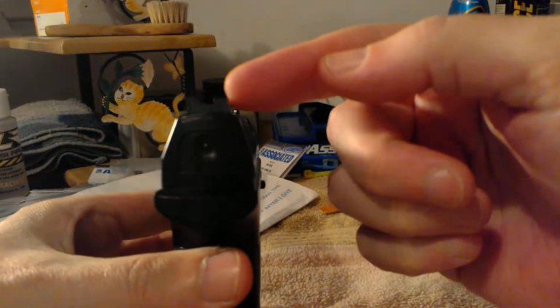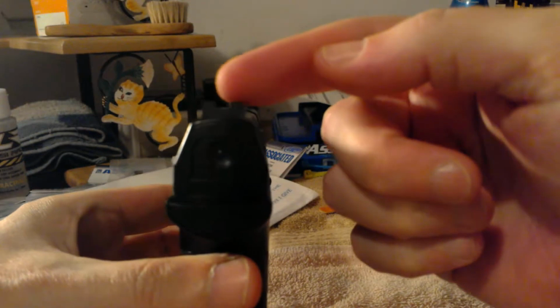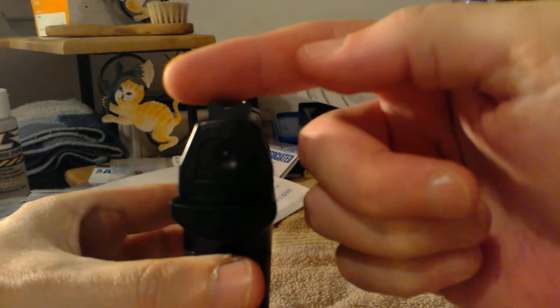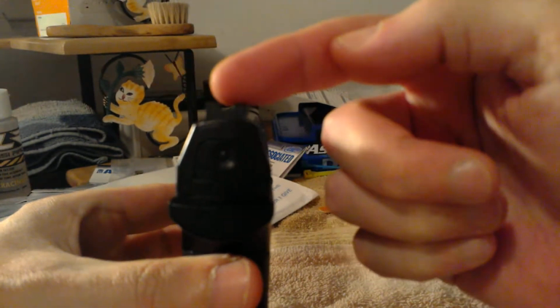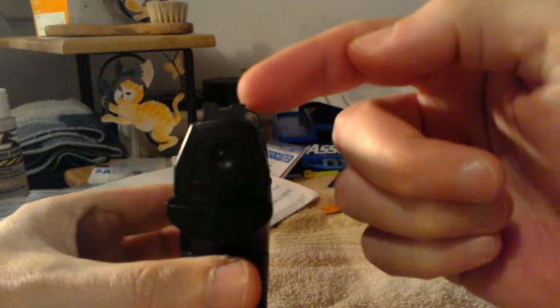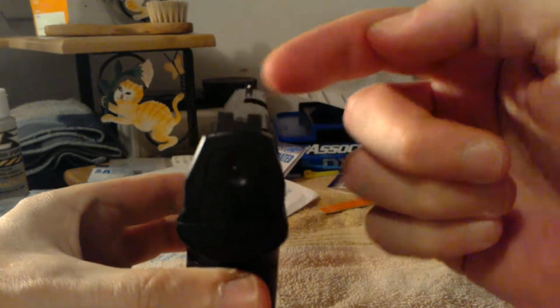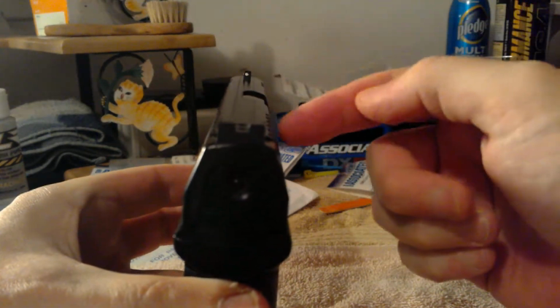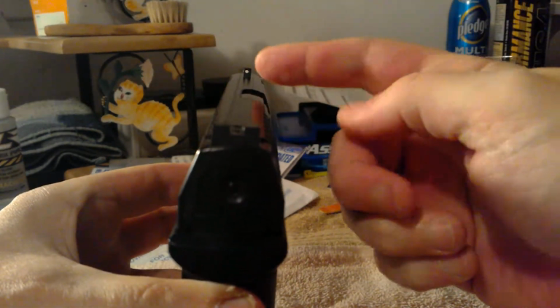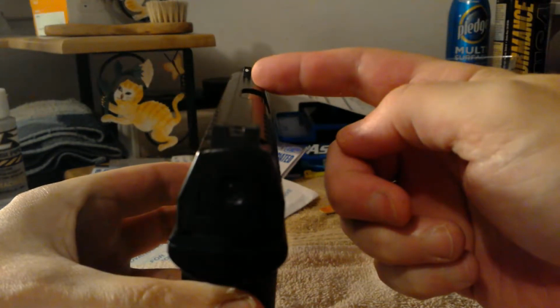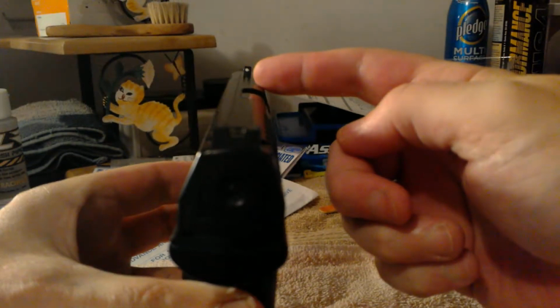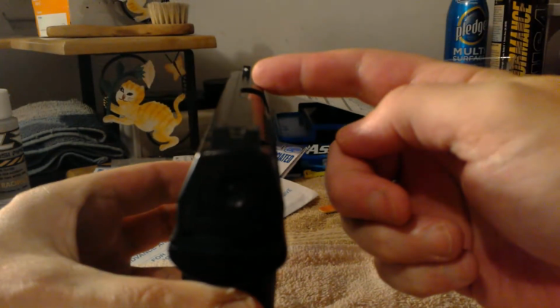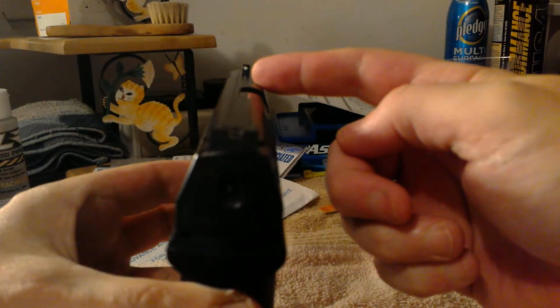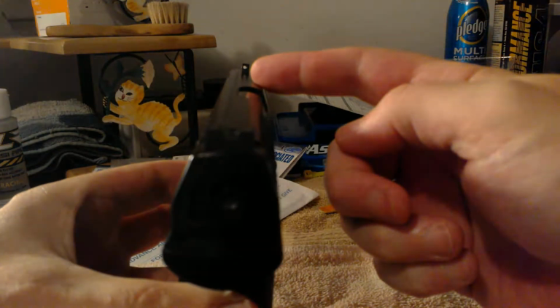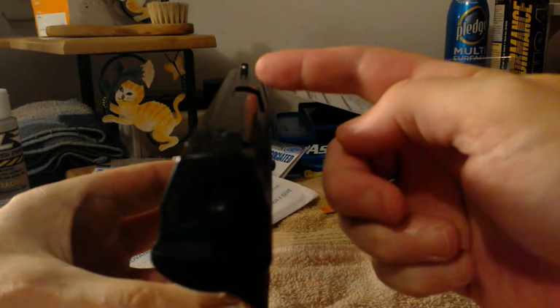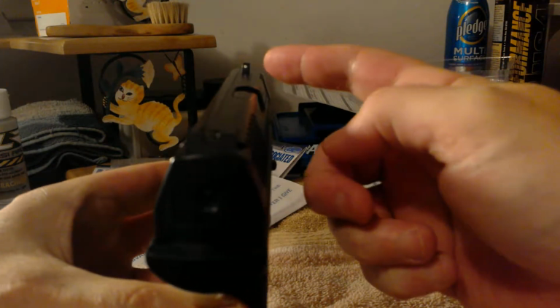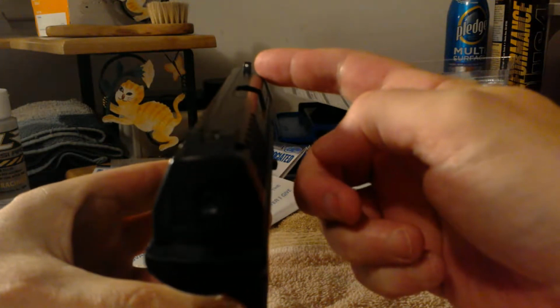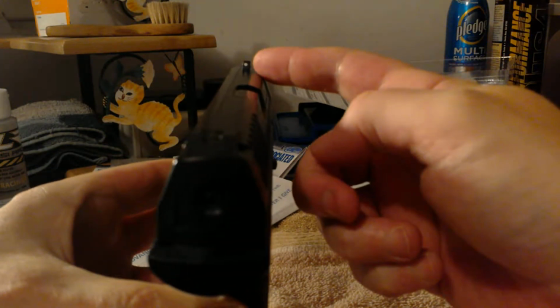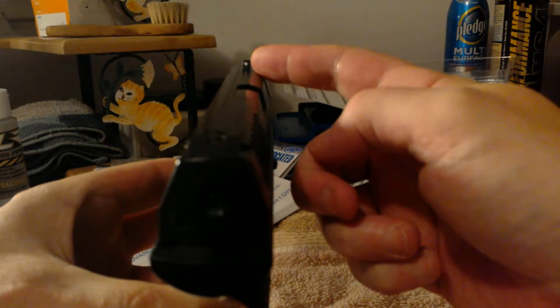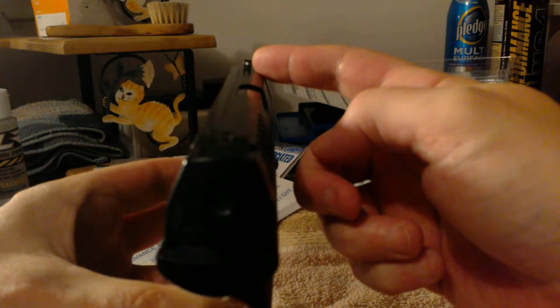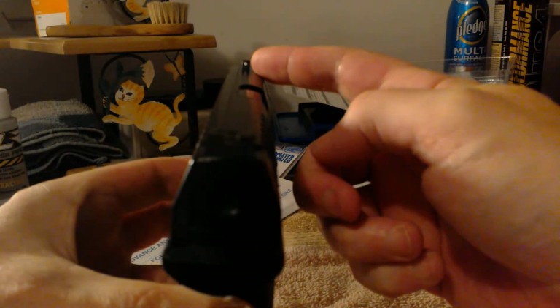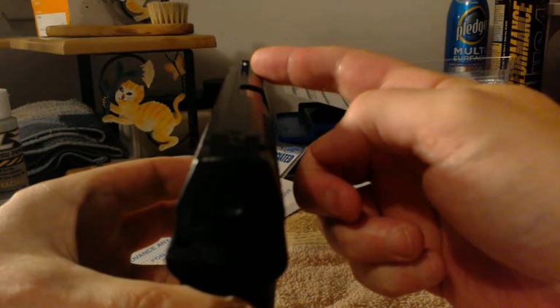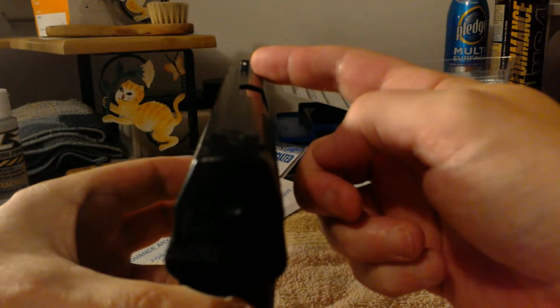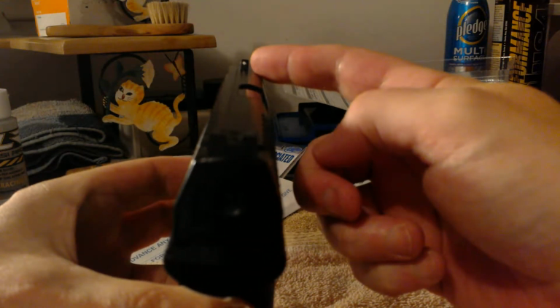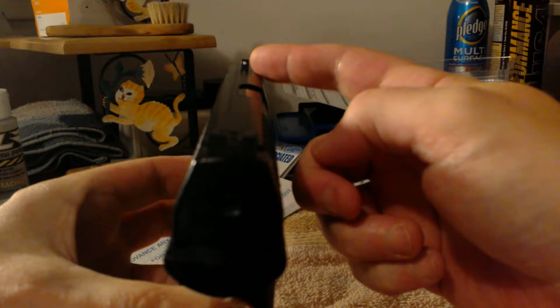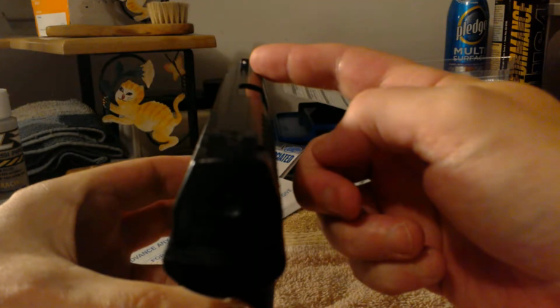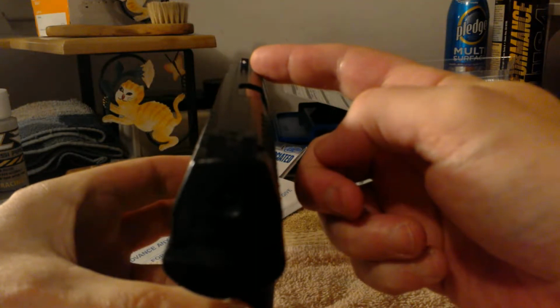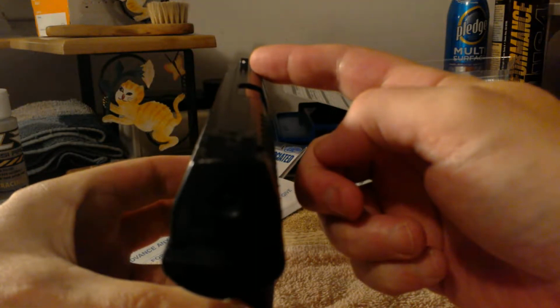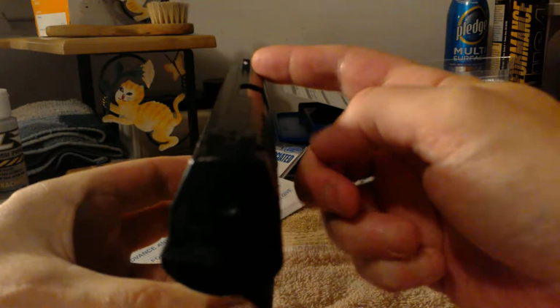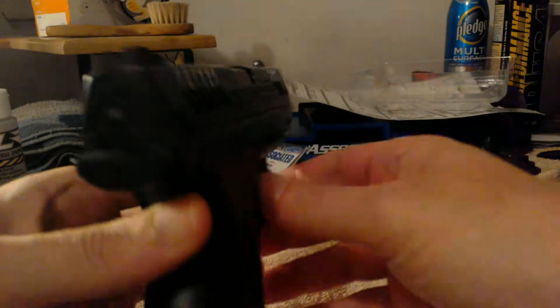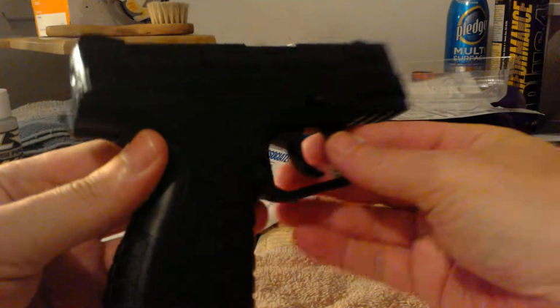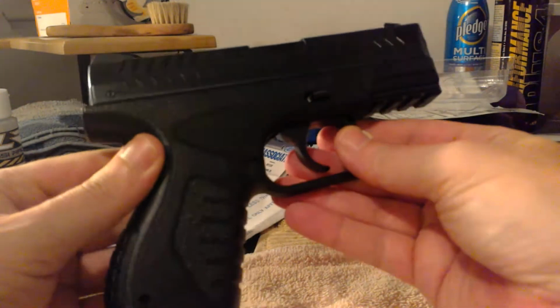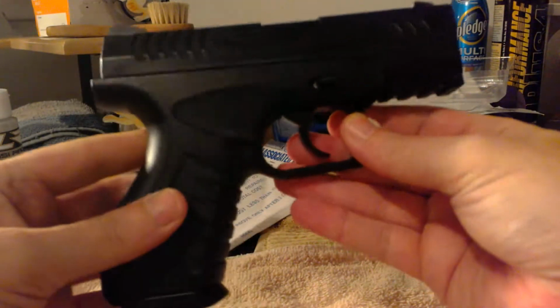There is no coloring on the rear sight, but there is a white dot on the front which I'm probably going to touch up because it is just a little bit crooked.